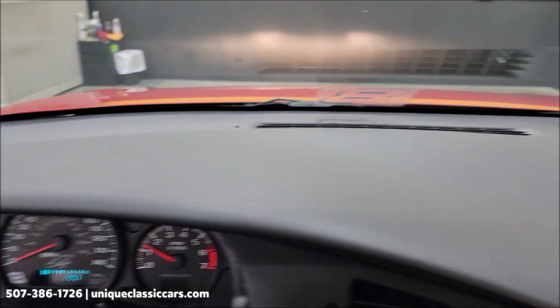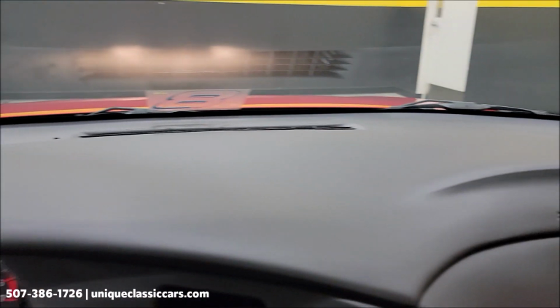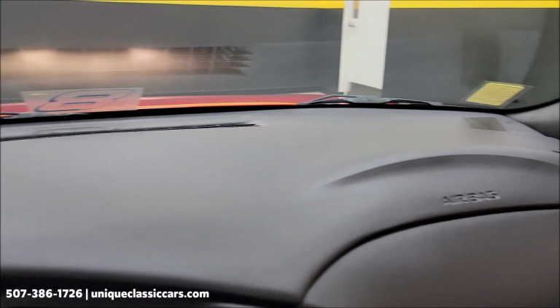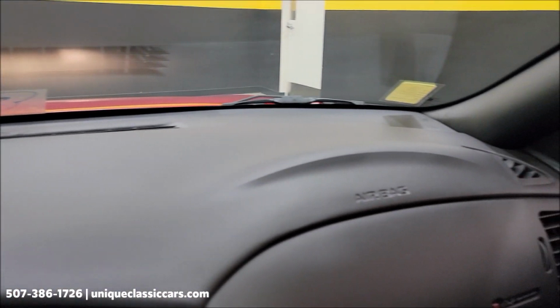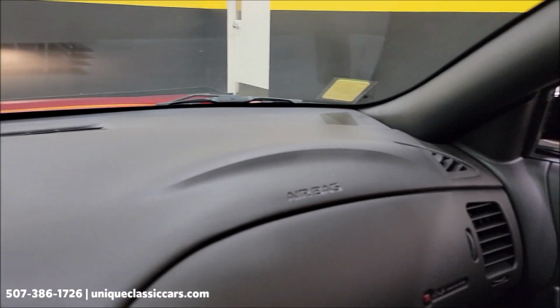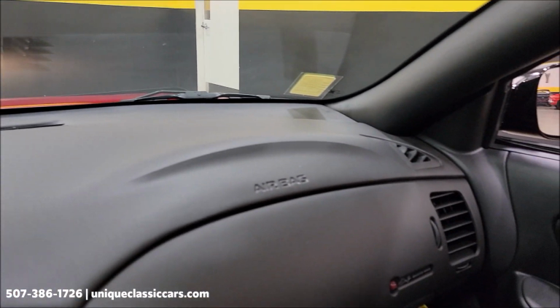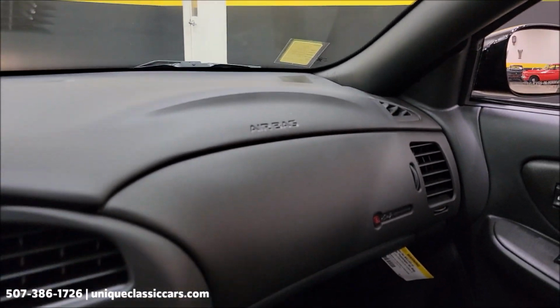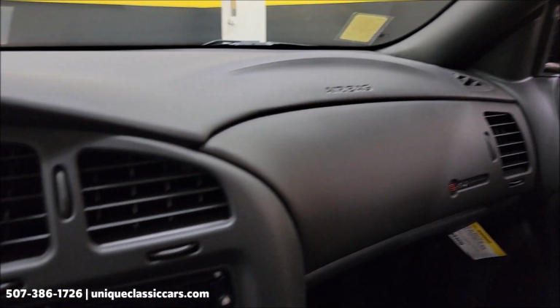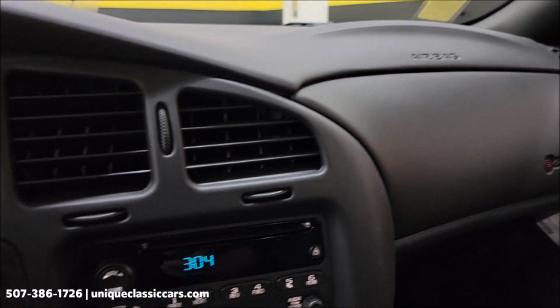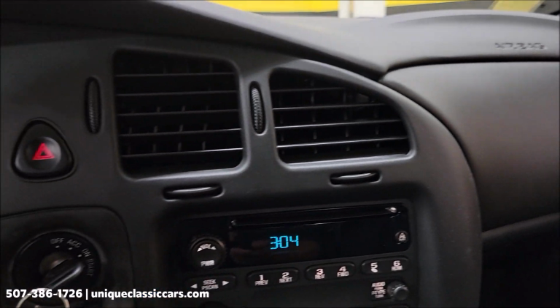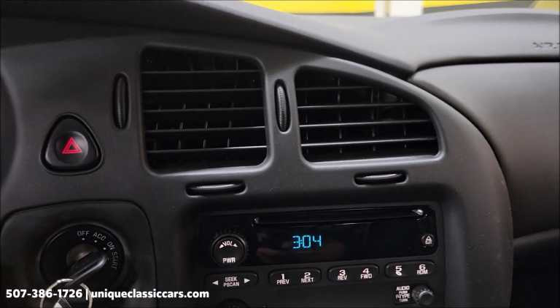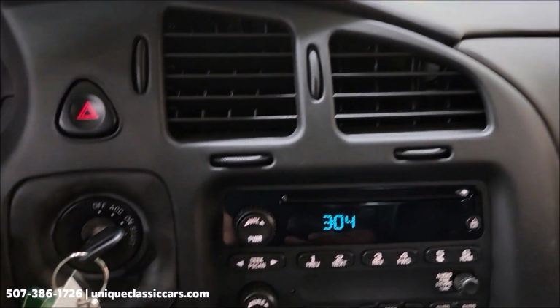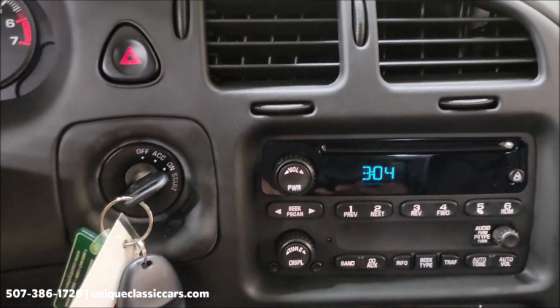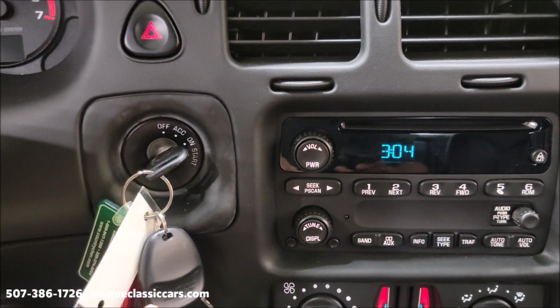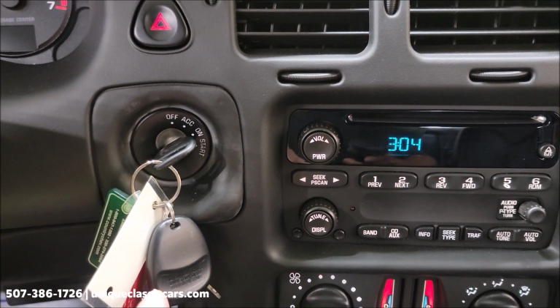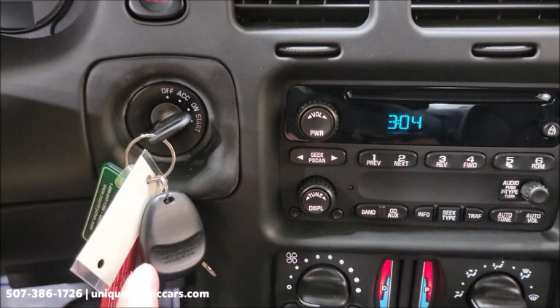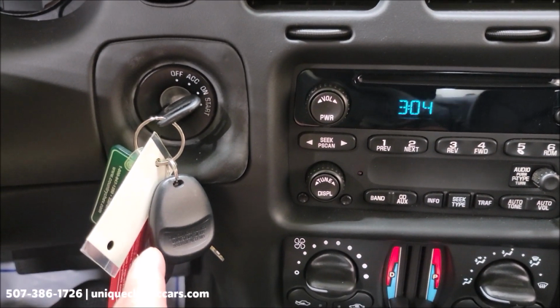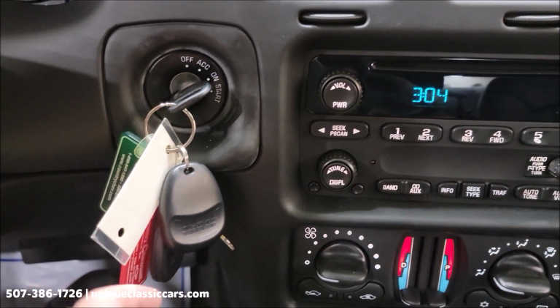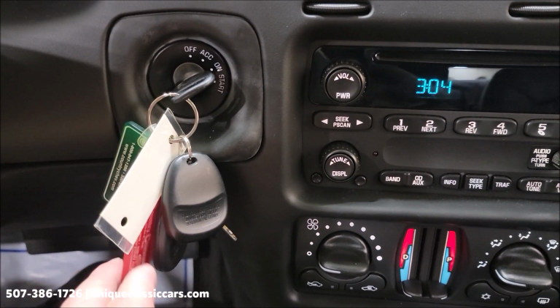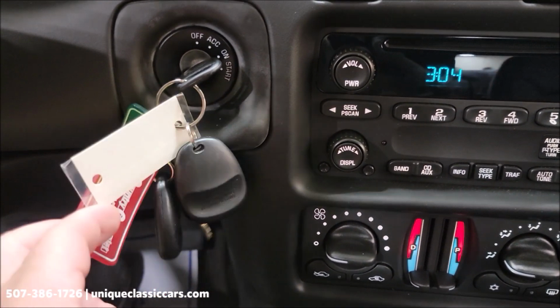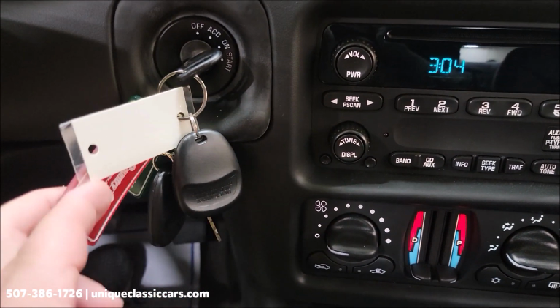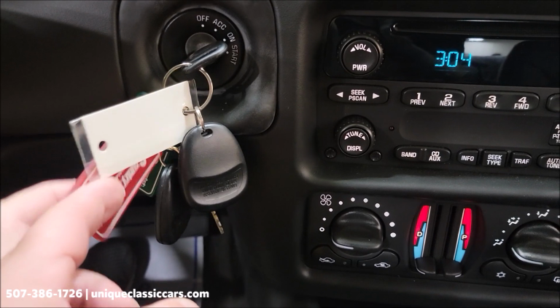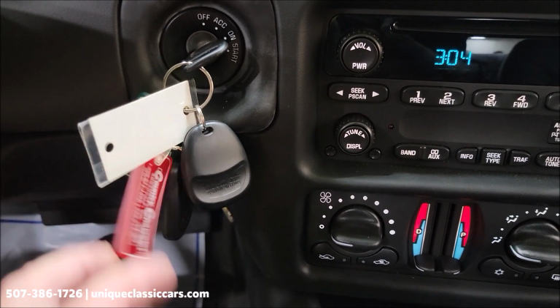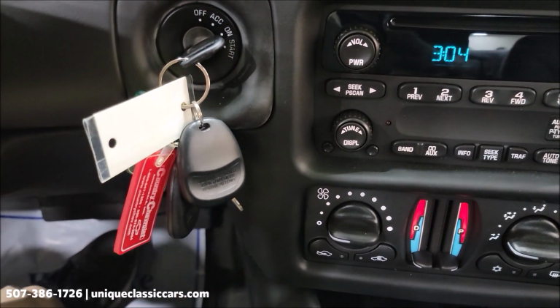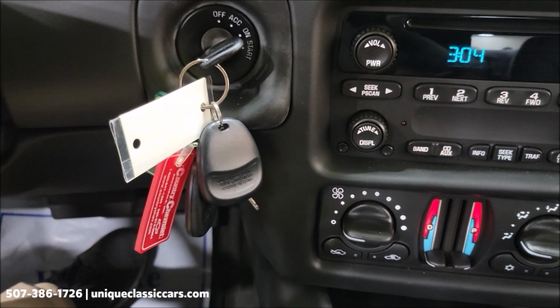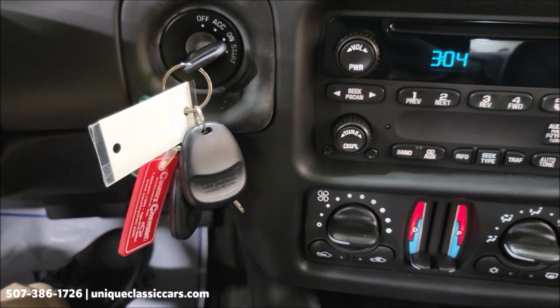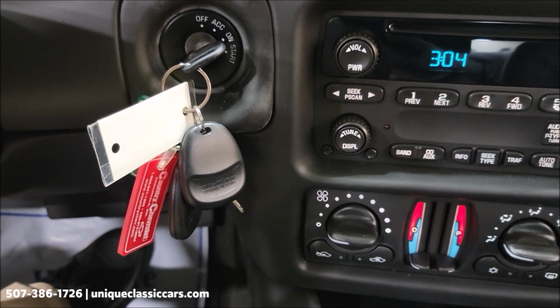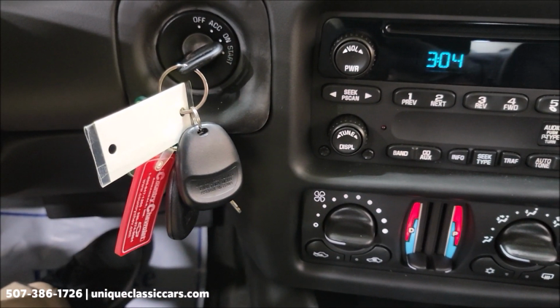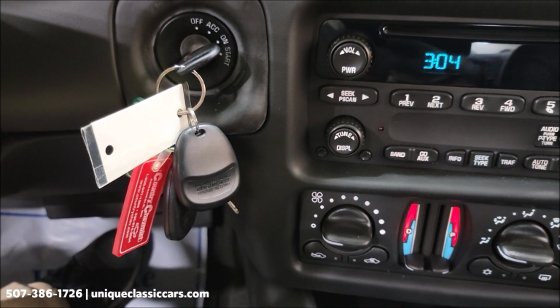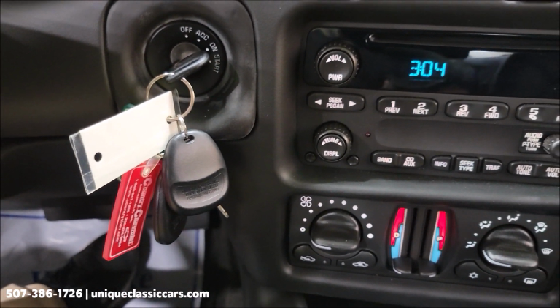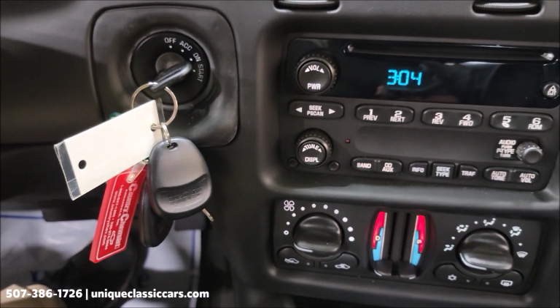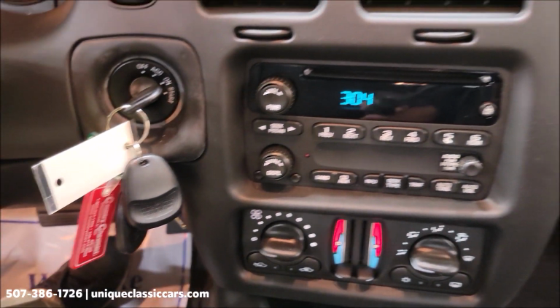Top of the dash — all in good shape. You can tell this car was stored indoors. Both key fobs are here — this was the original selling dealer's key chain on there.